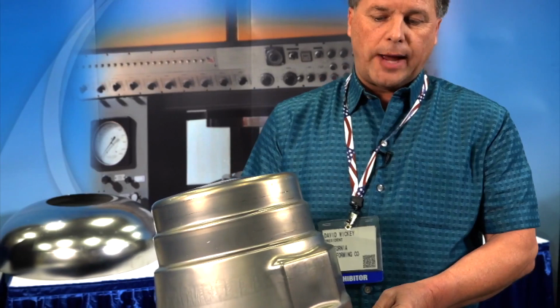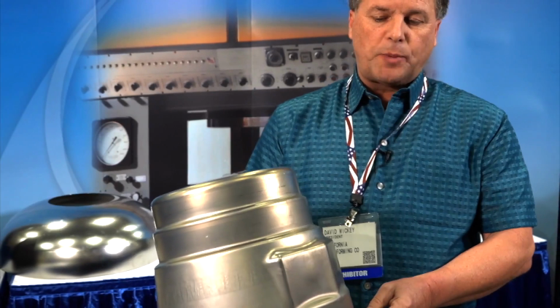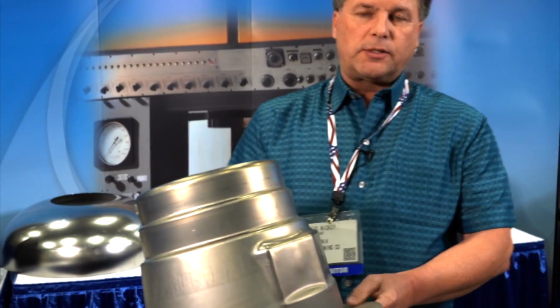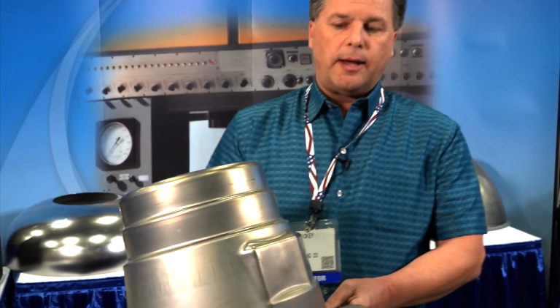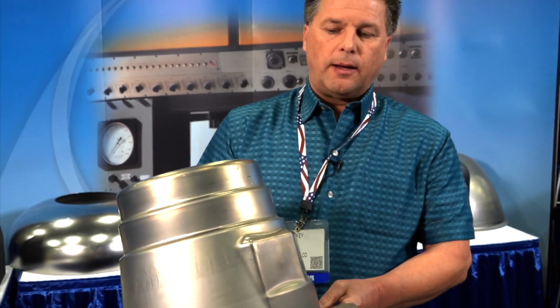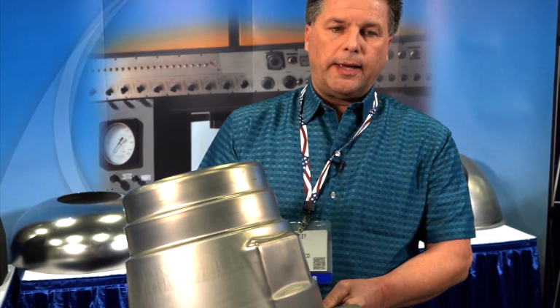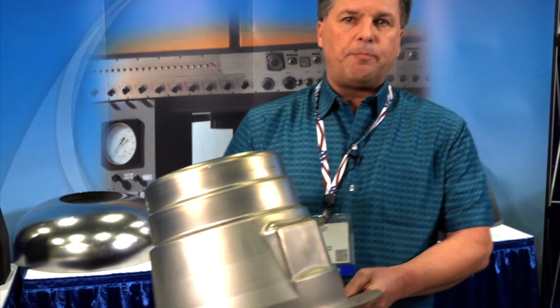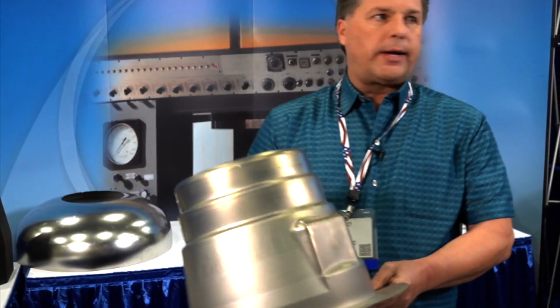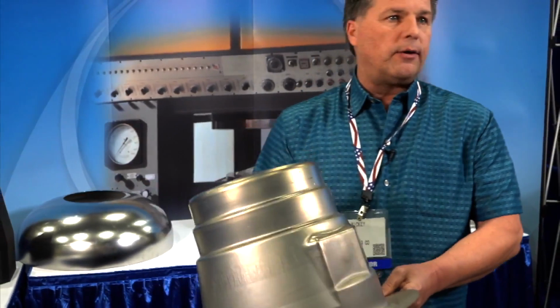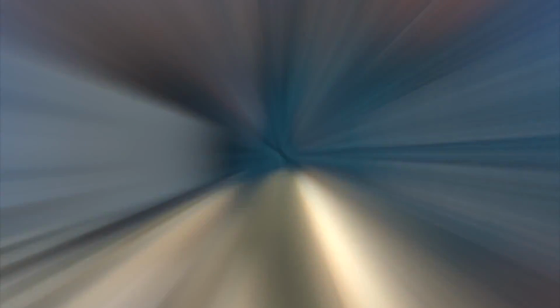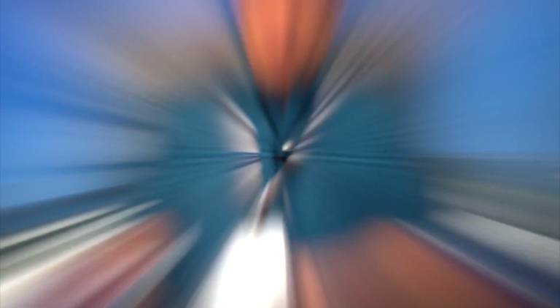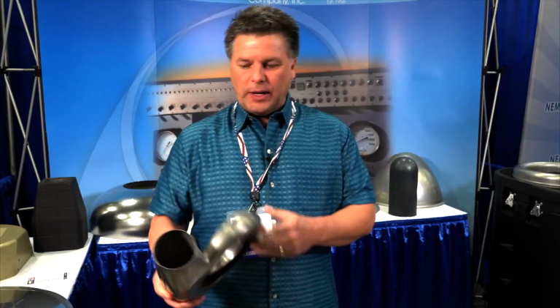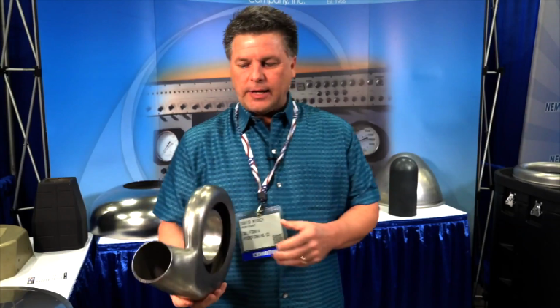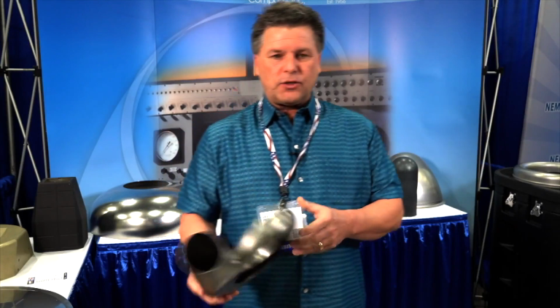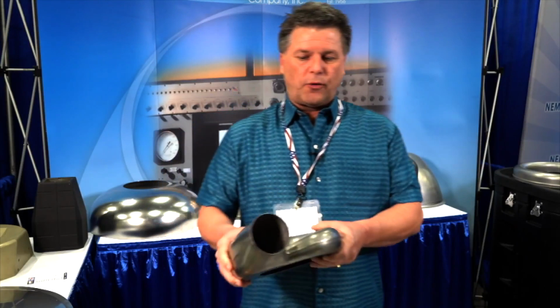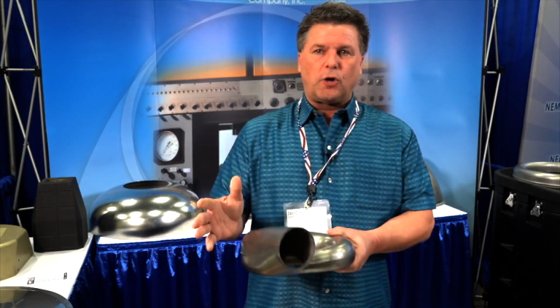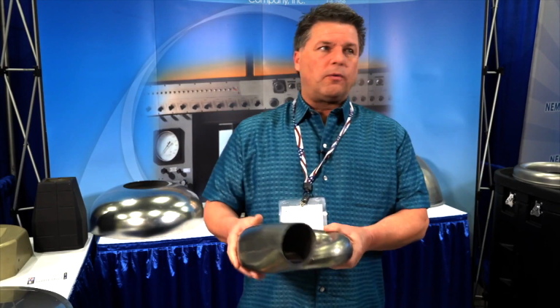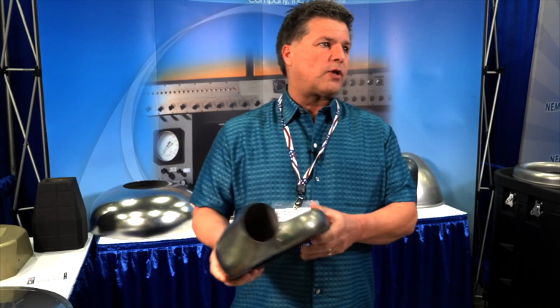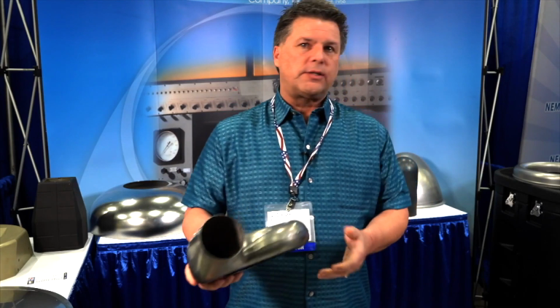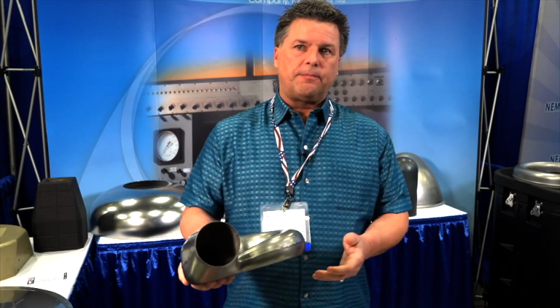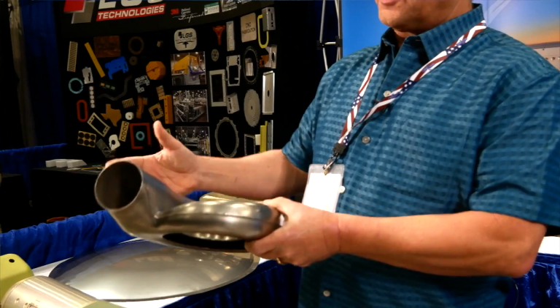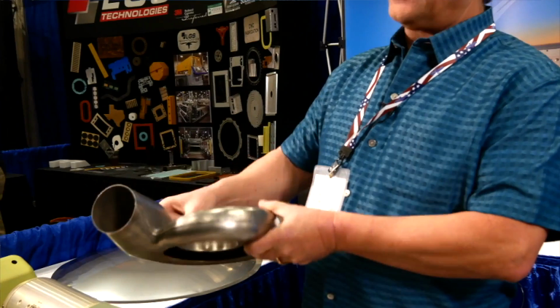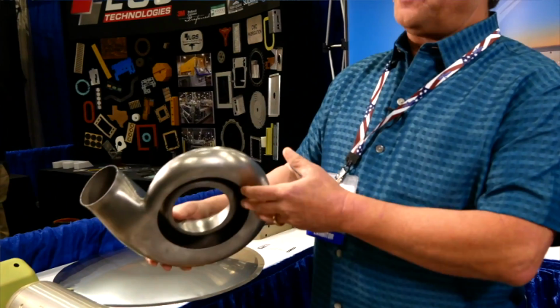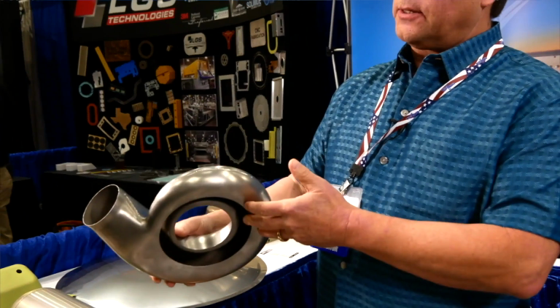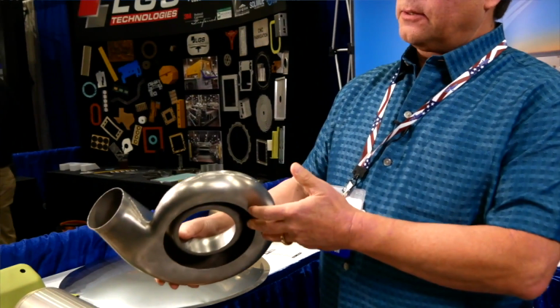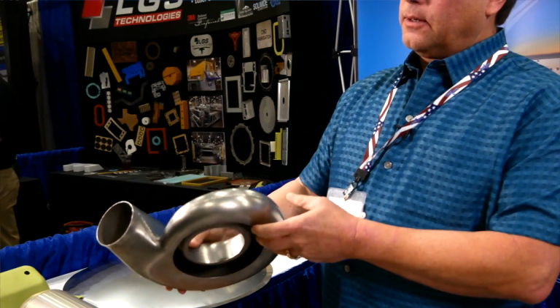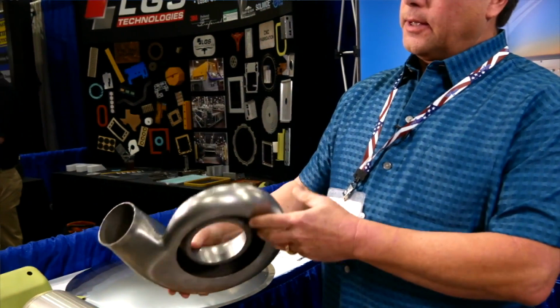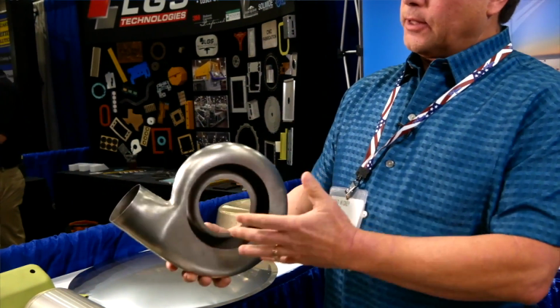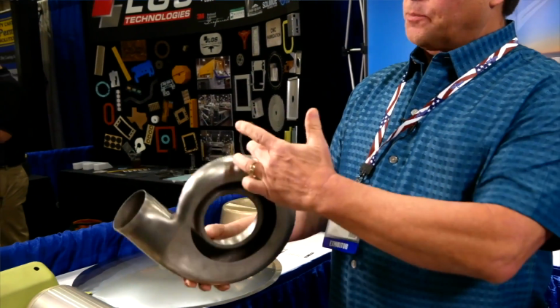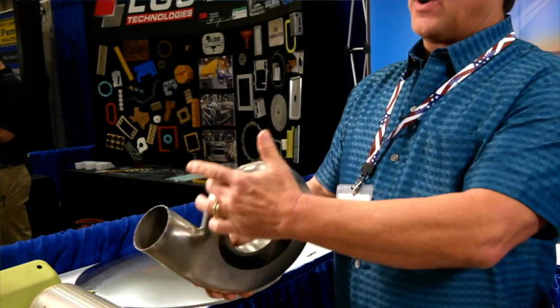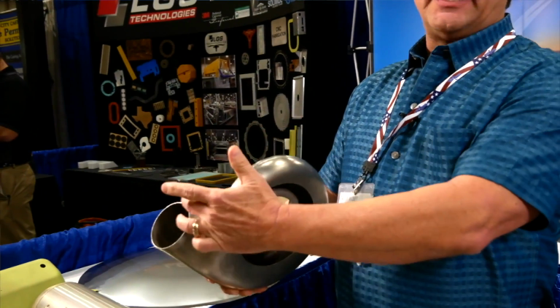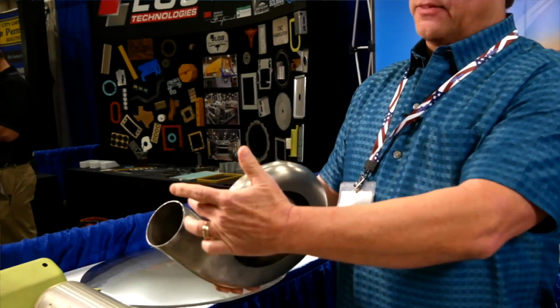This is aerospace — it's an engine bearing cover. And this is for a turbo exhaust system. It was made in two pieces and then it's been welded together. It's out of stainless as well.